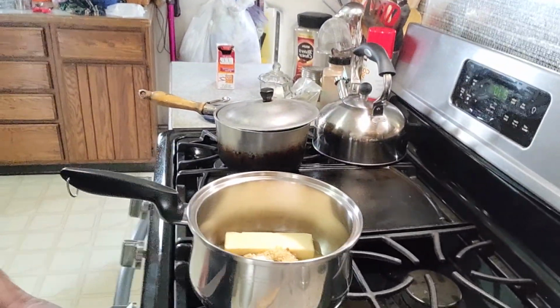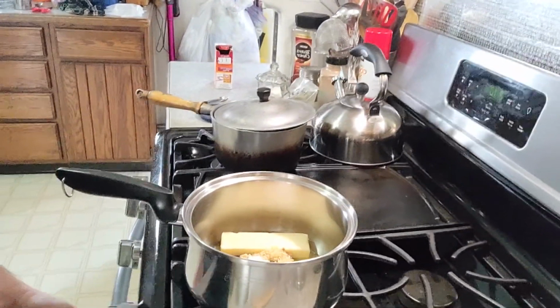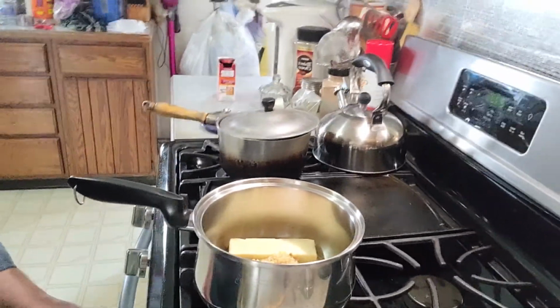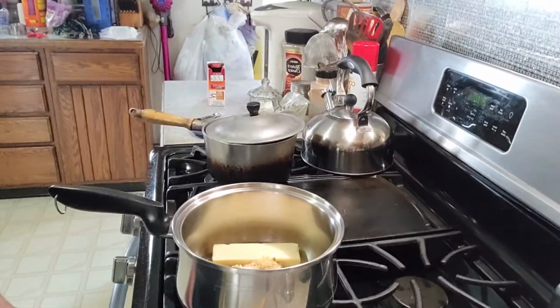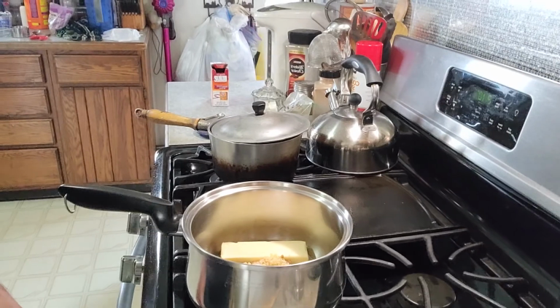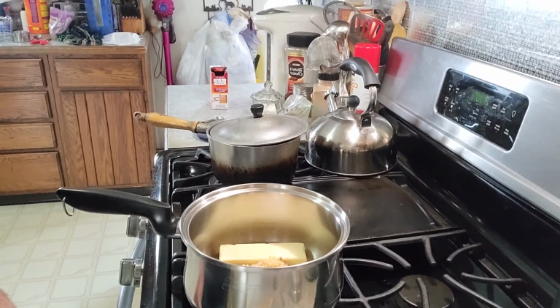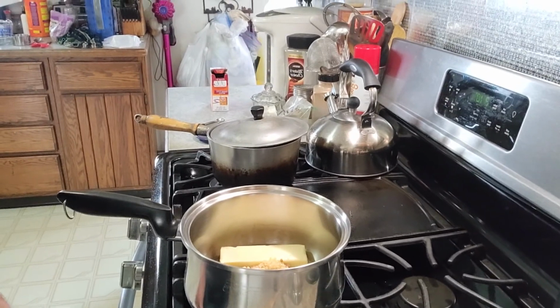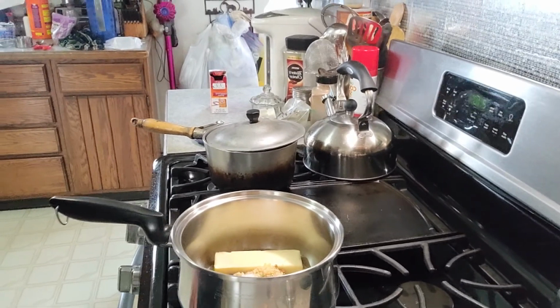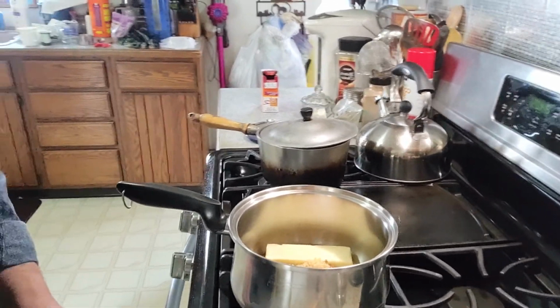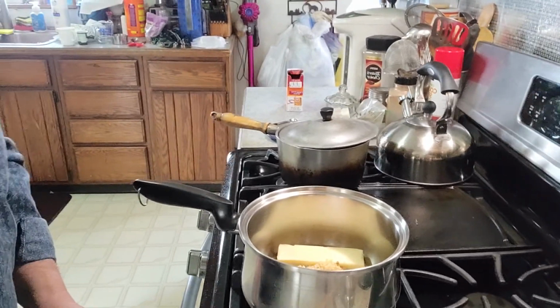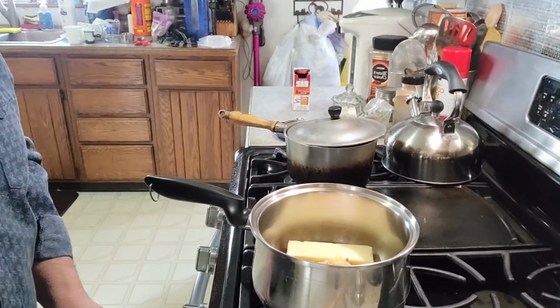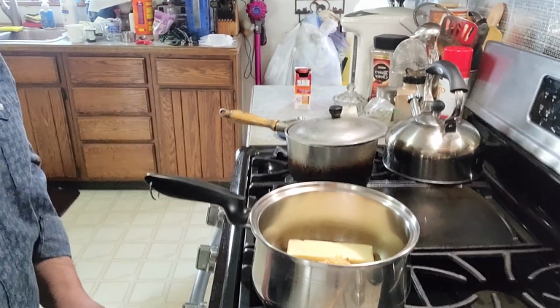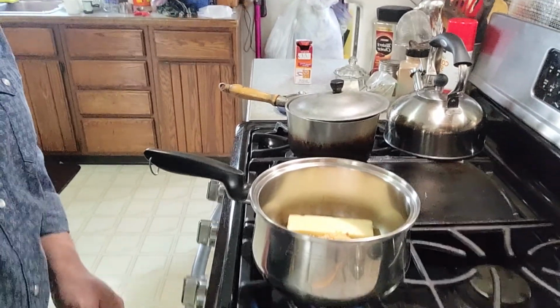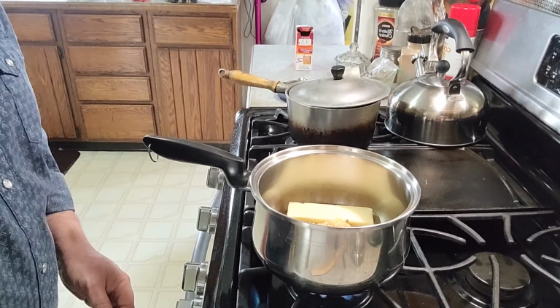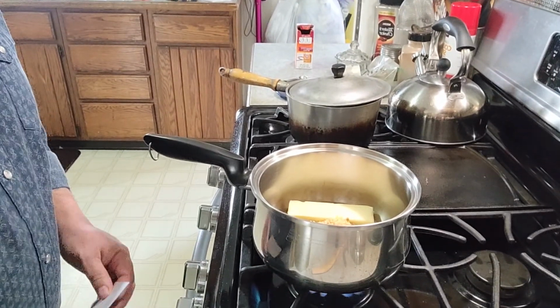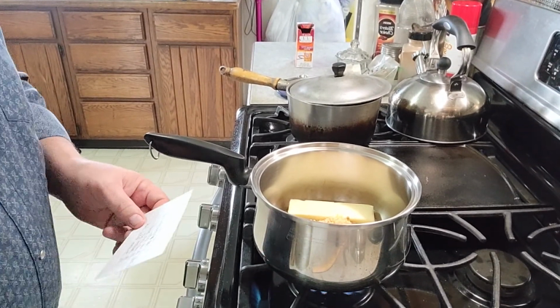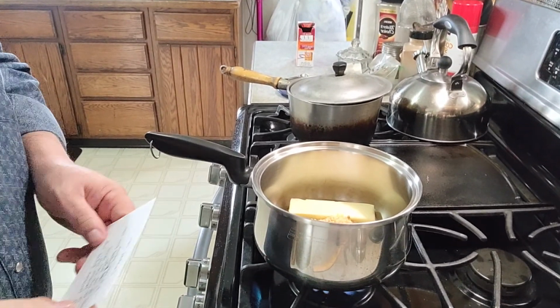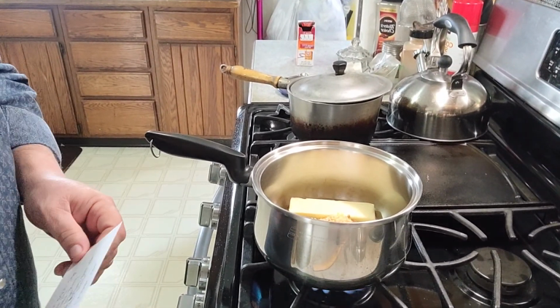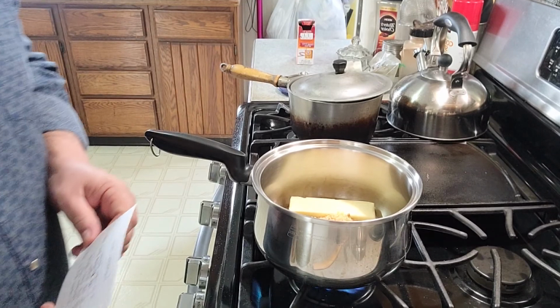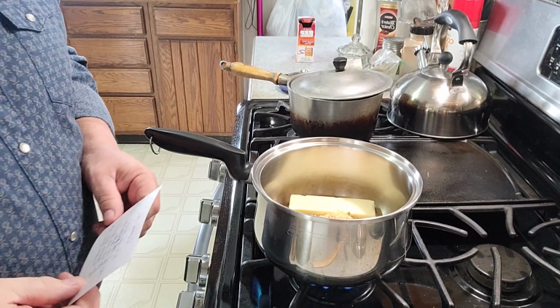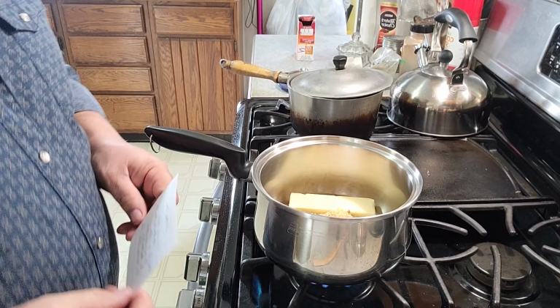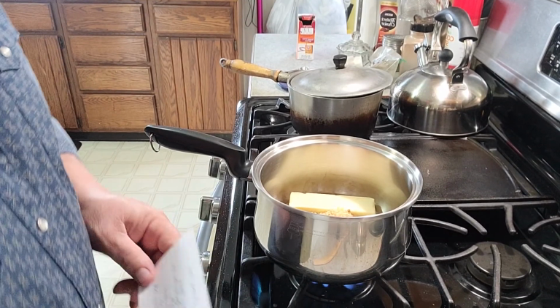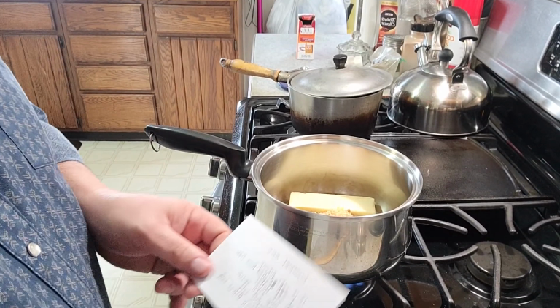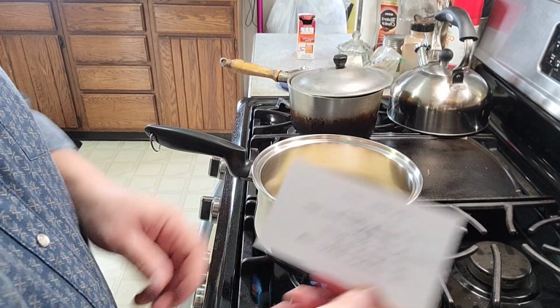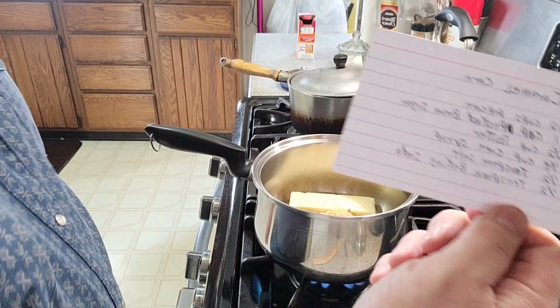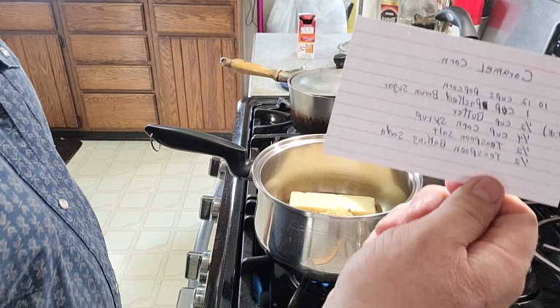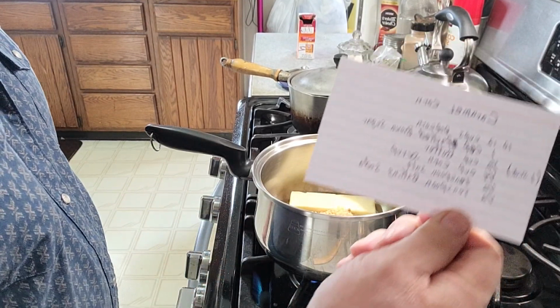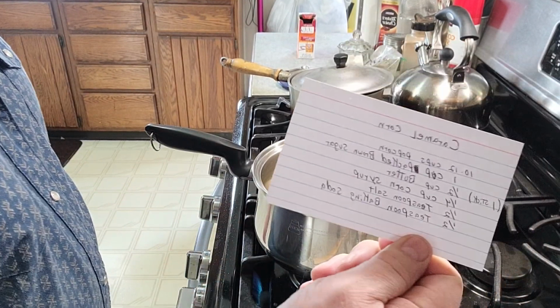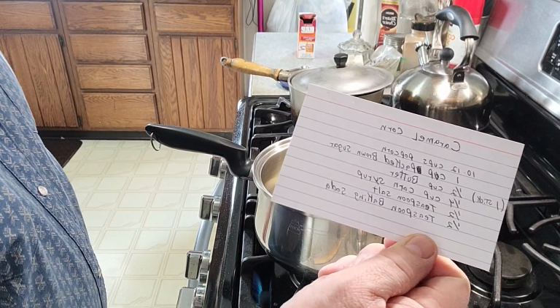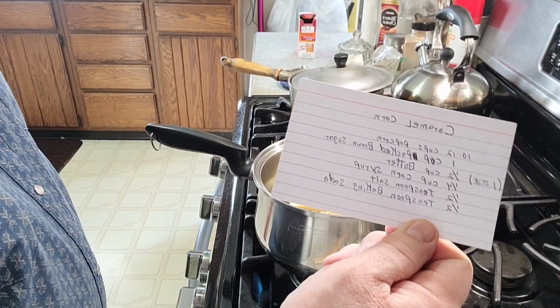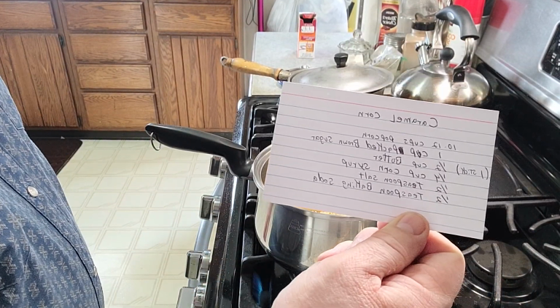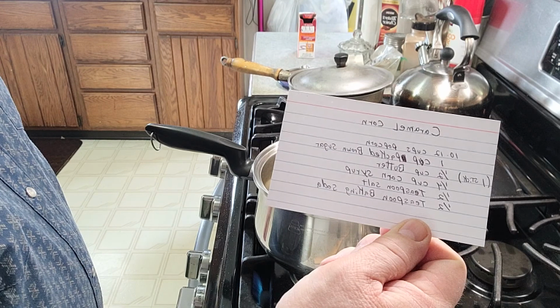I've got to turn this on. Get my butter melted. So while that's melting, here's the recipe.